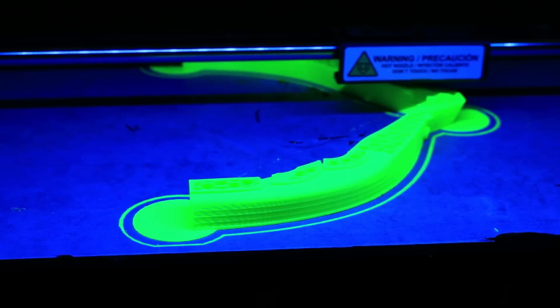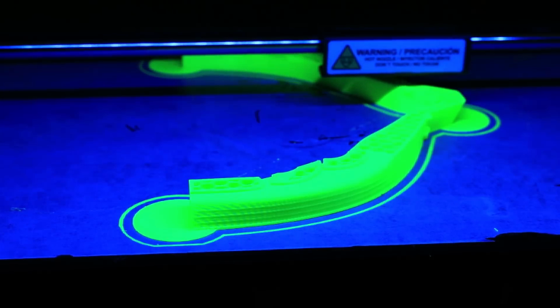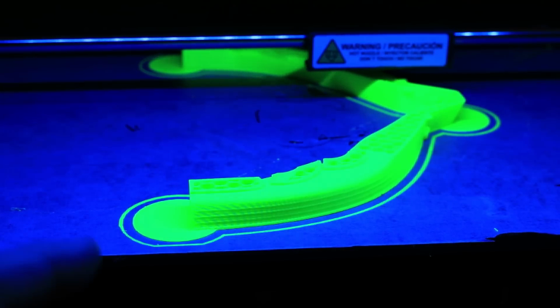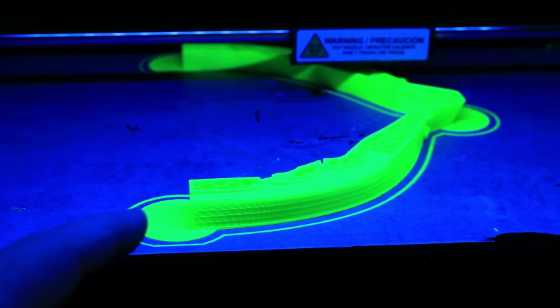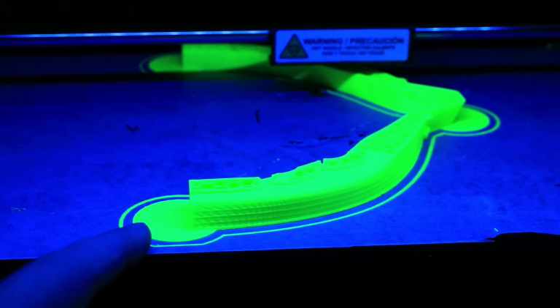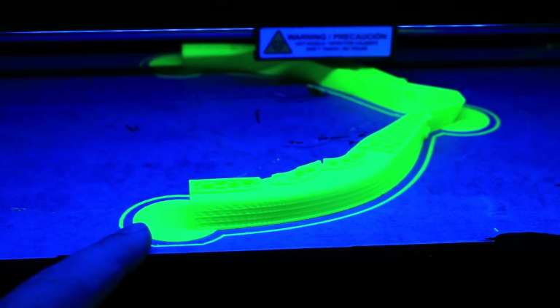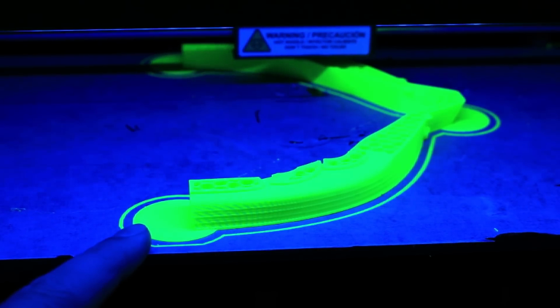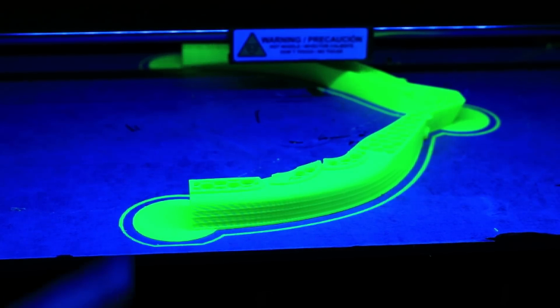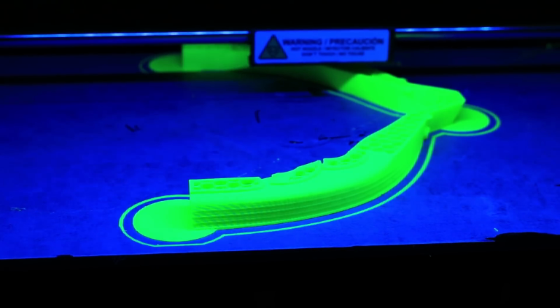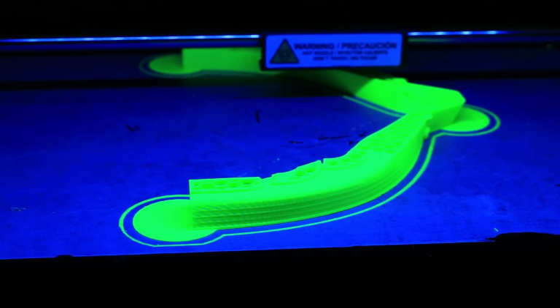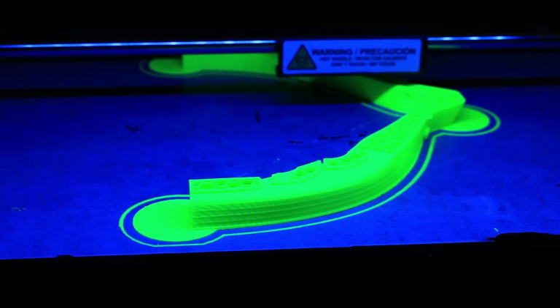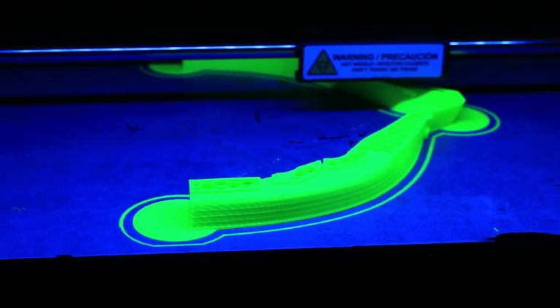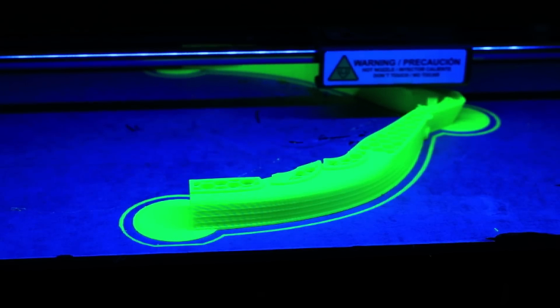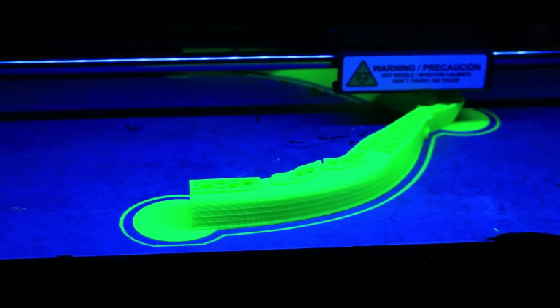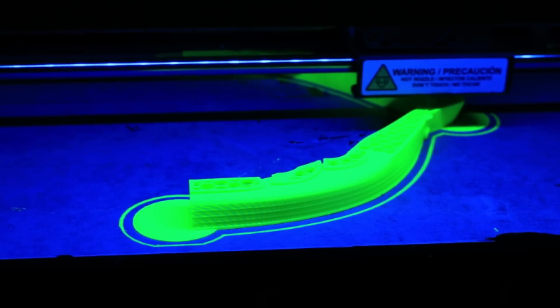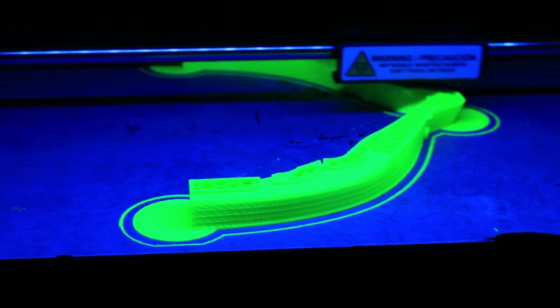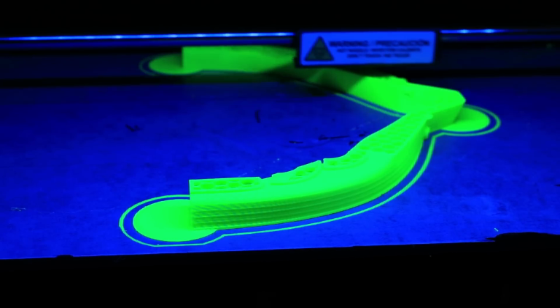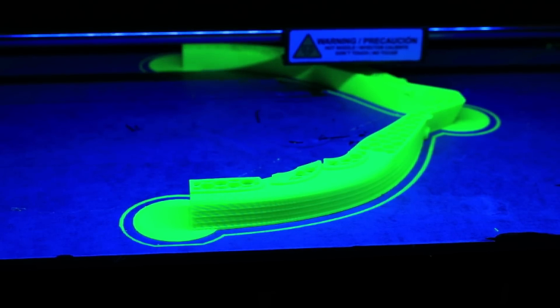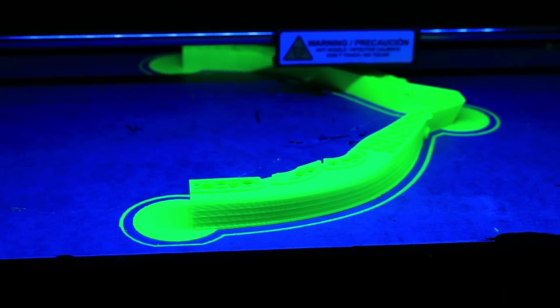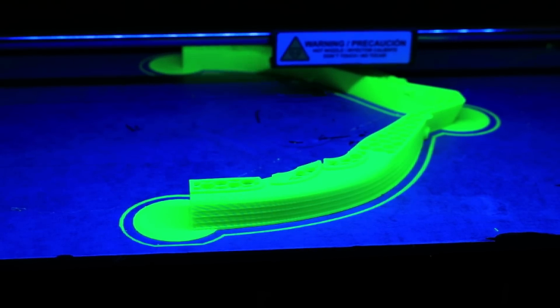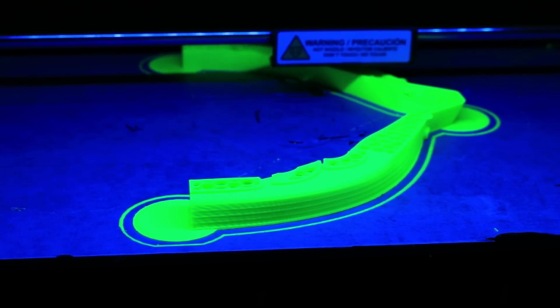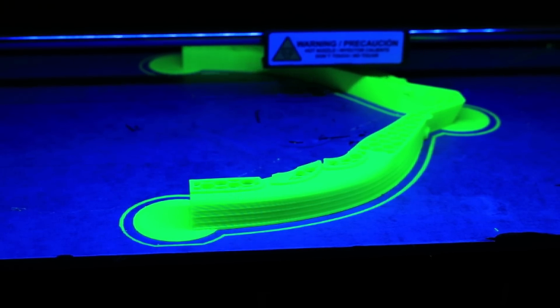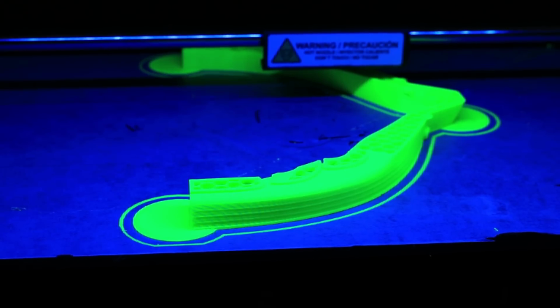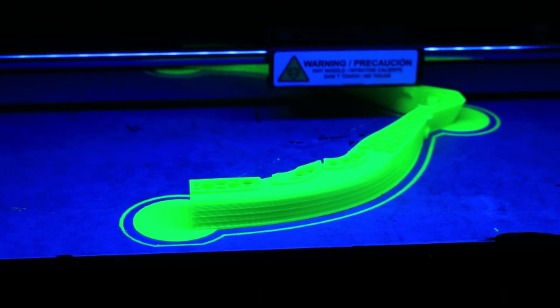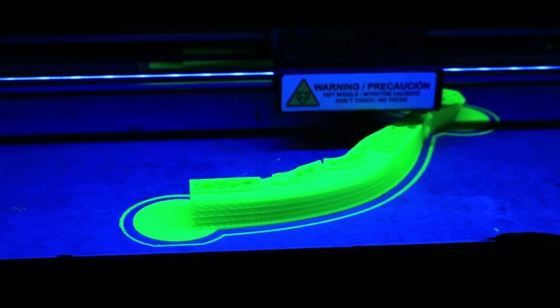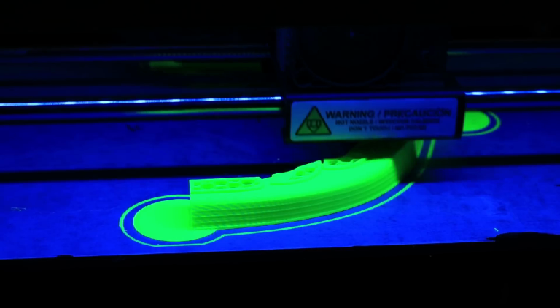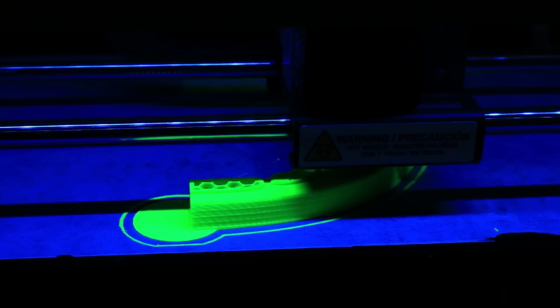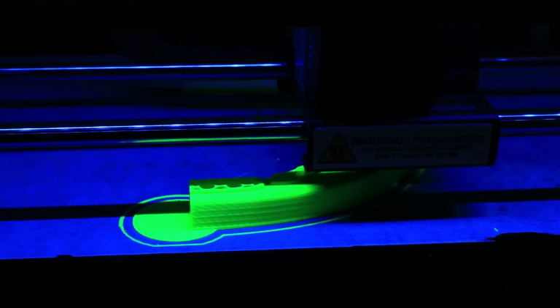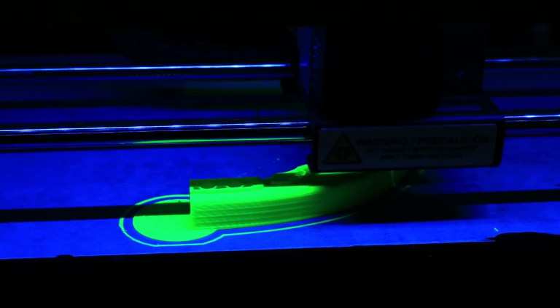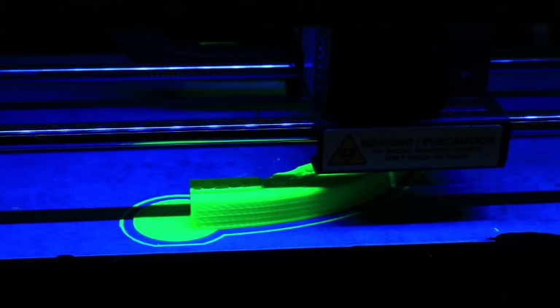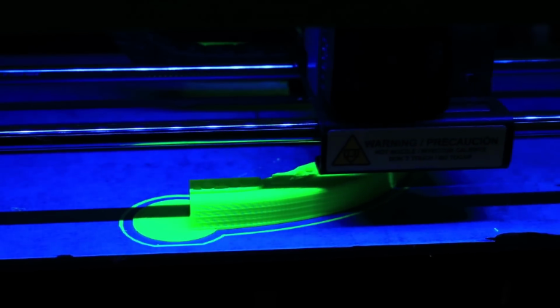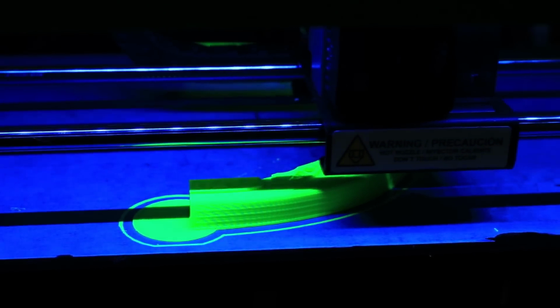Also, side note — this neon green PLA from Makeshaper is so friggin' nice. Prints really well, and it just has this amazing color to it. I'm very, very happy with it.